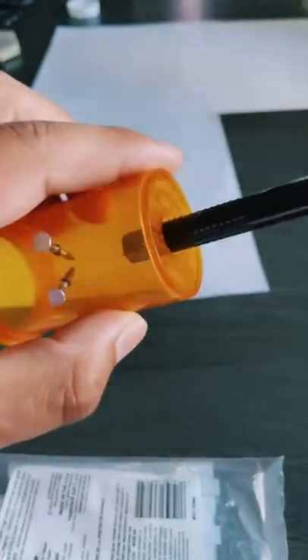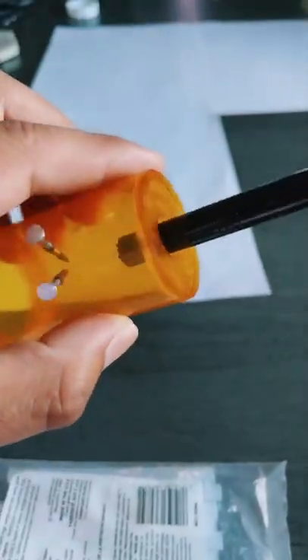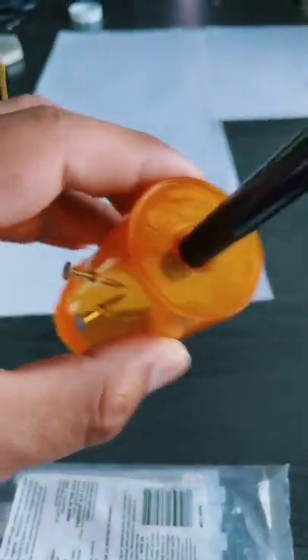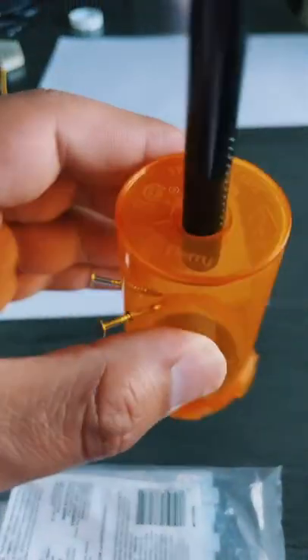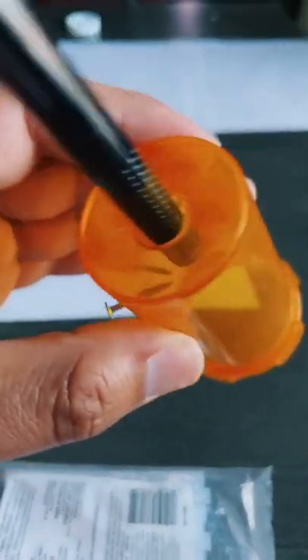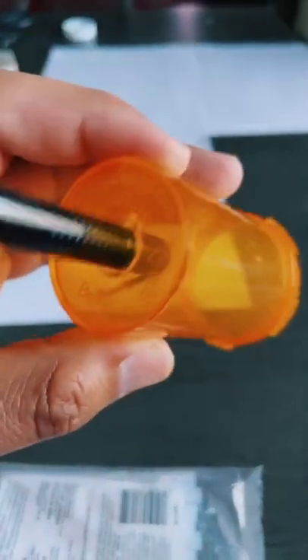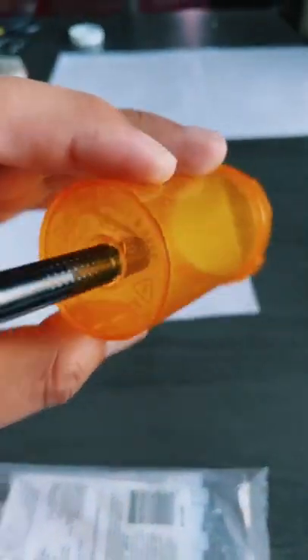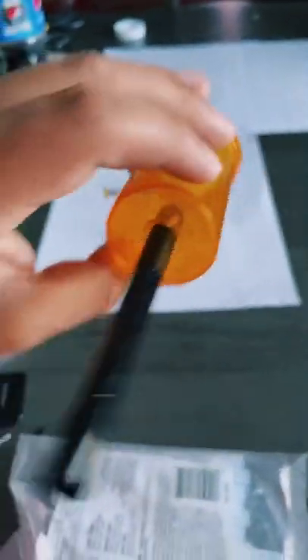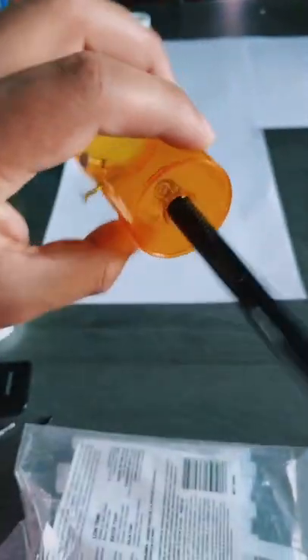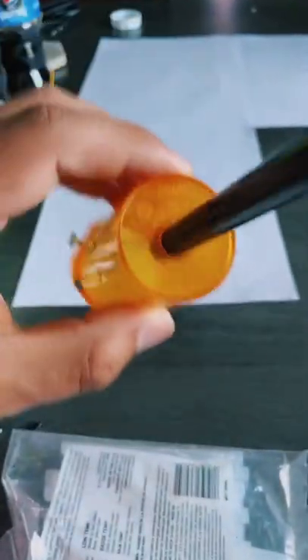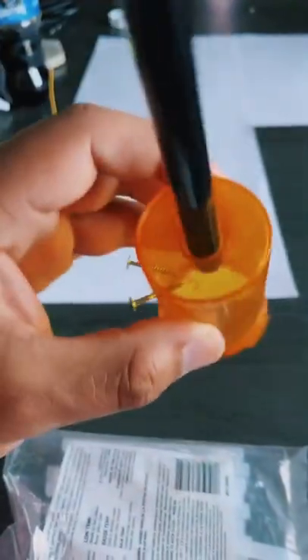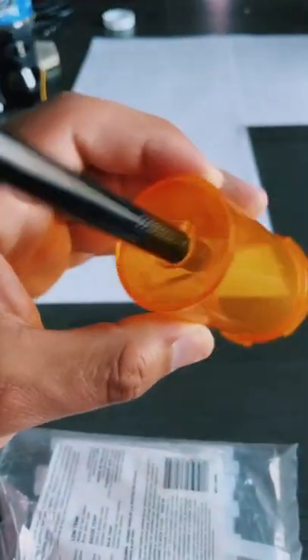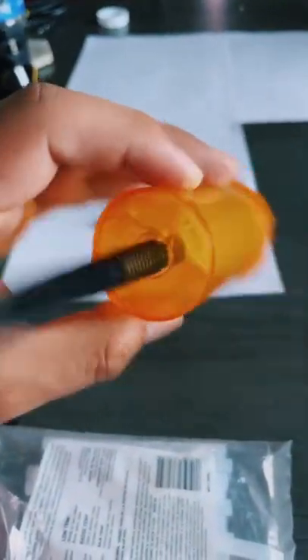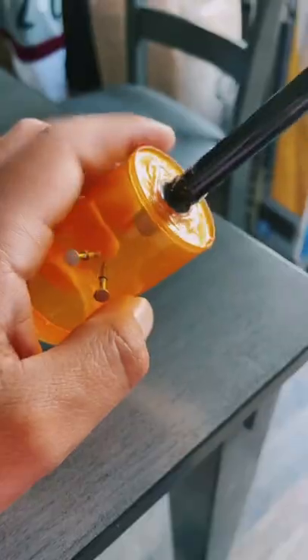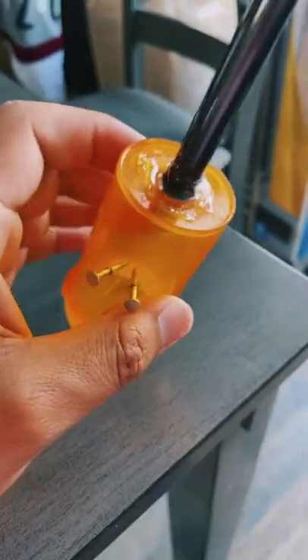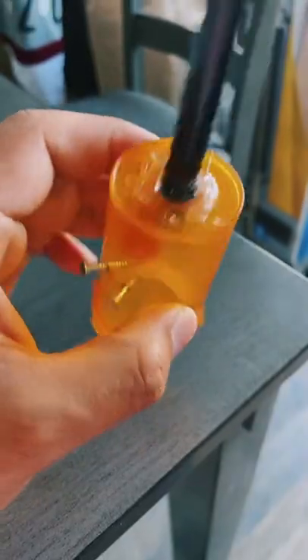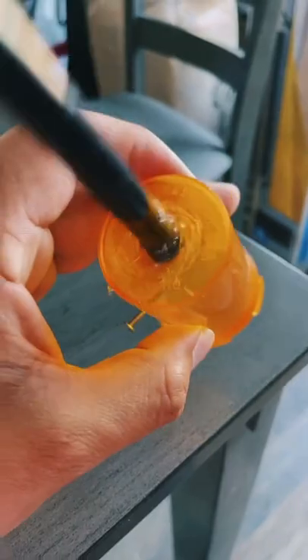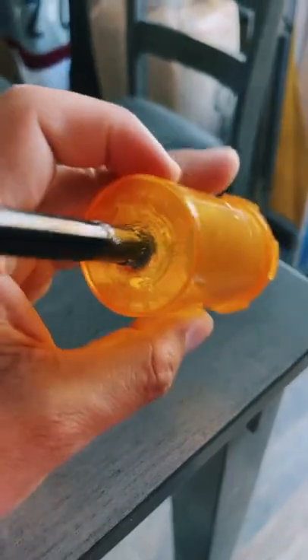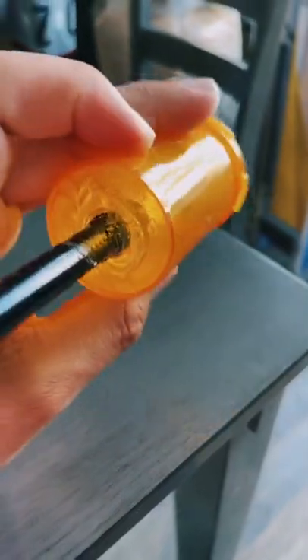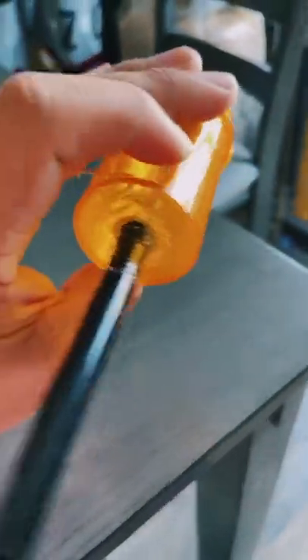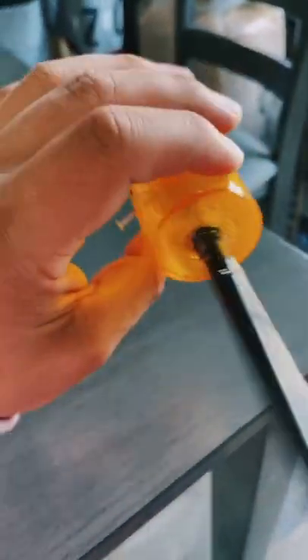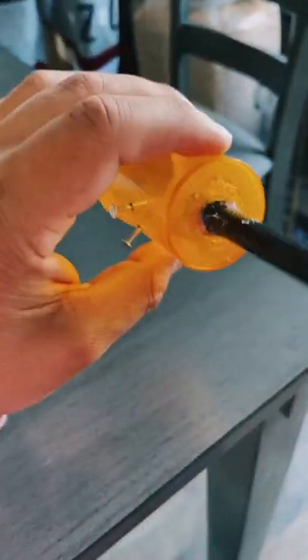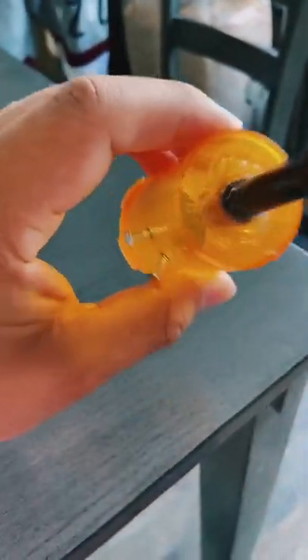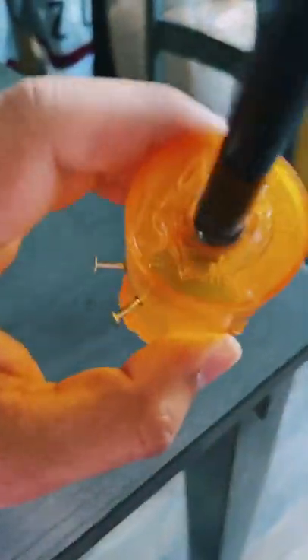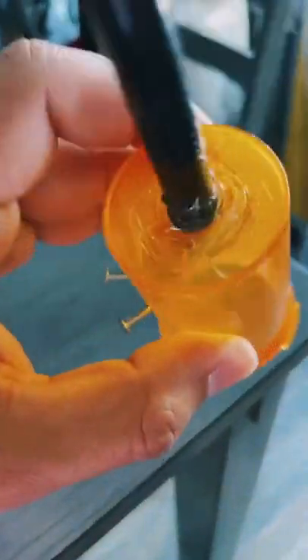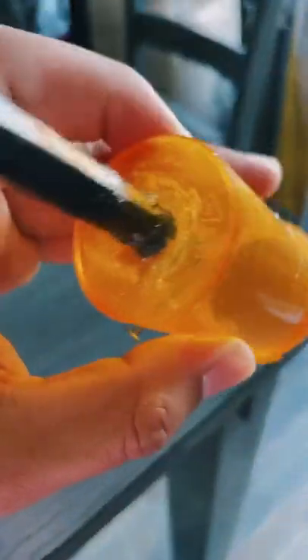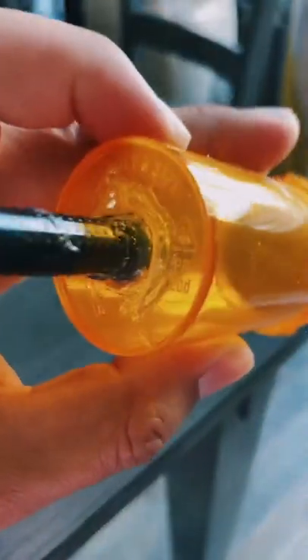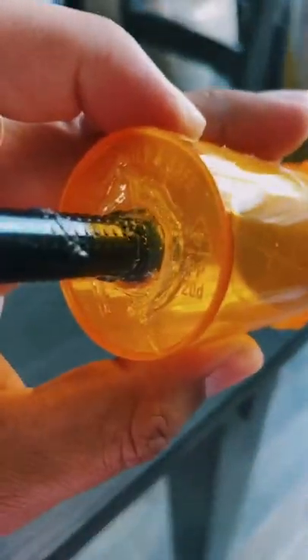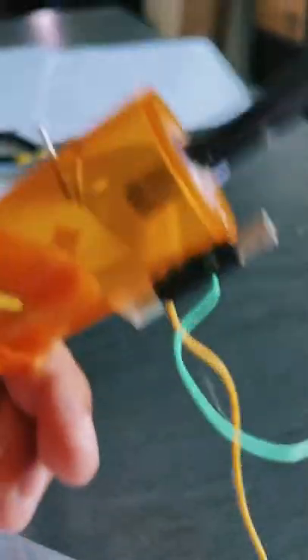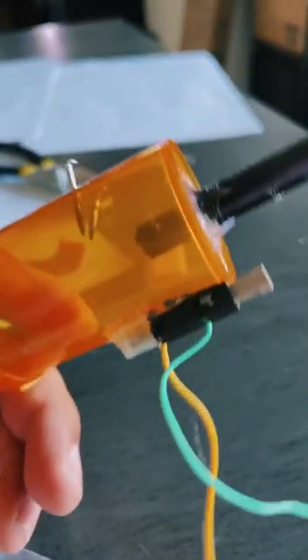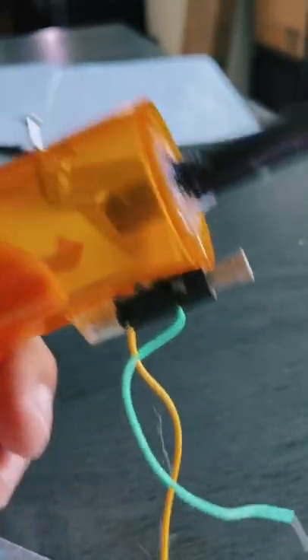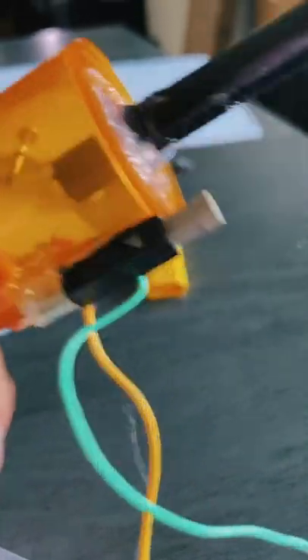Then you're gonna get your hot glue gun and seal the pencil housing just like this. Make sure that there are no cracks — make sure it's very nice and sealed. Then you're gonna hot glue the barbecue lighter trigger at the bottom just like this.